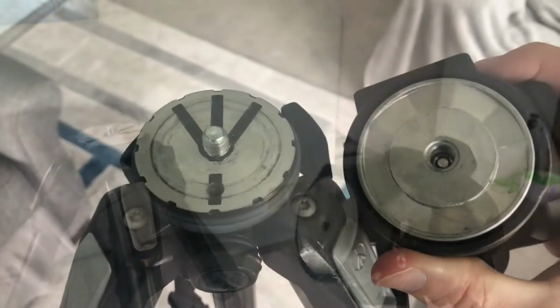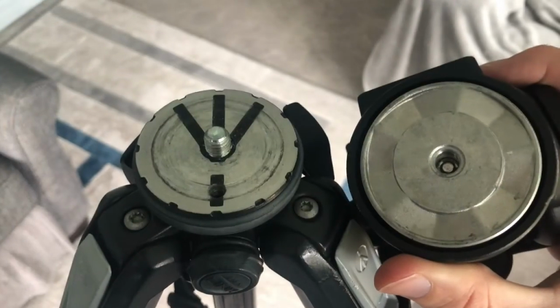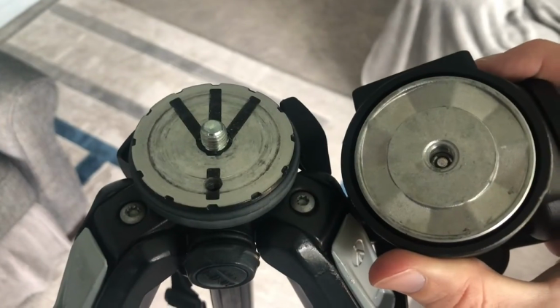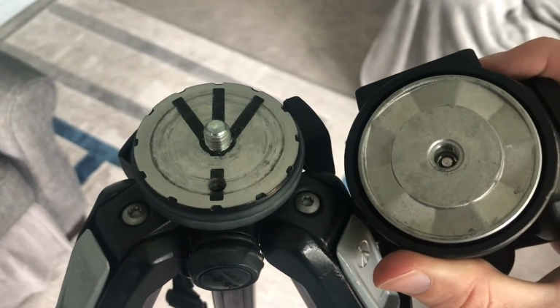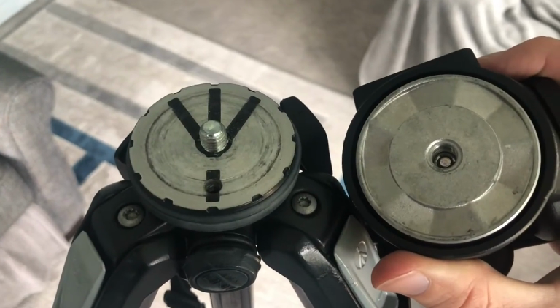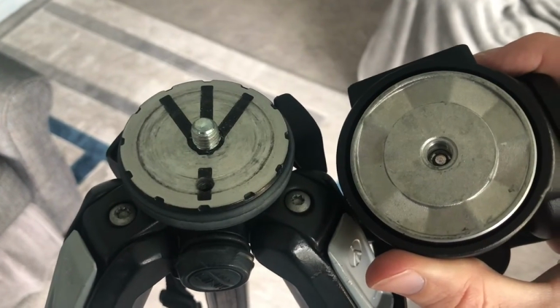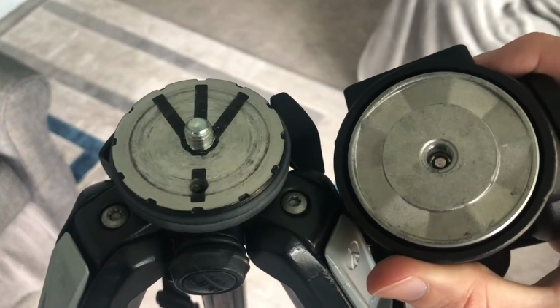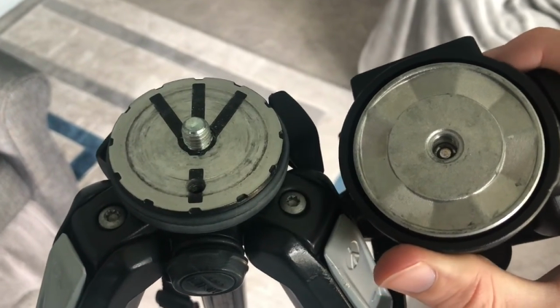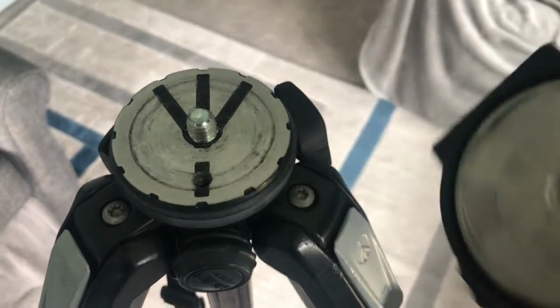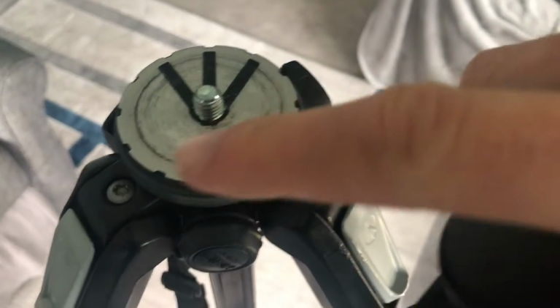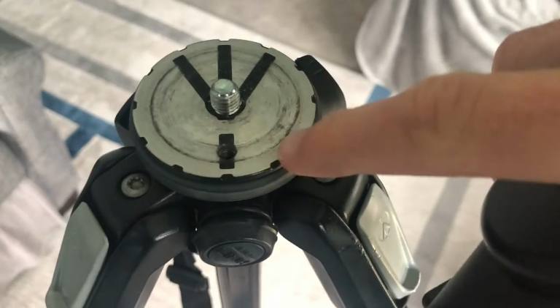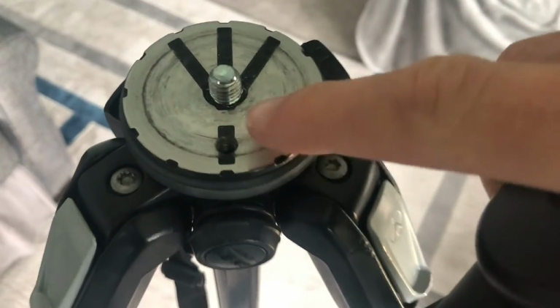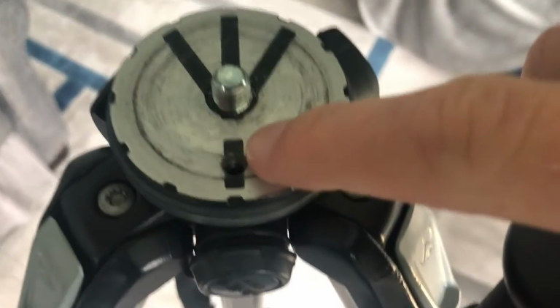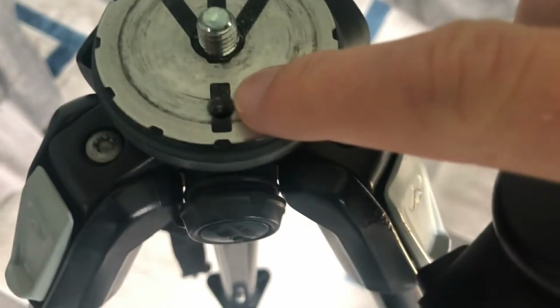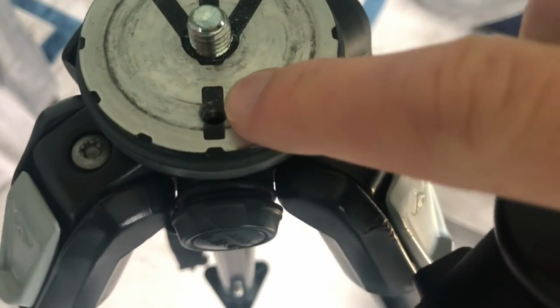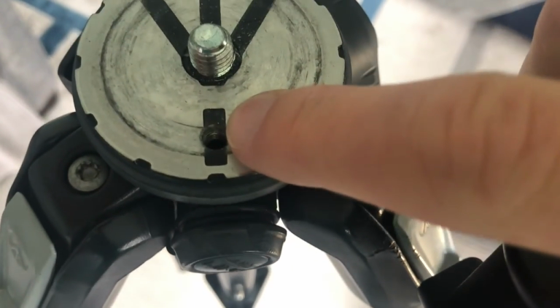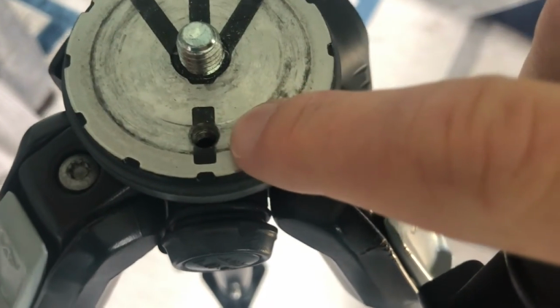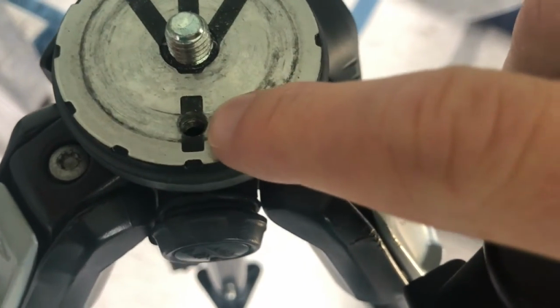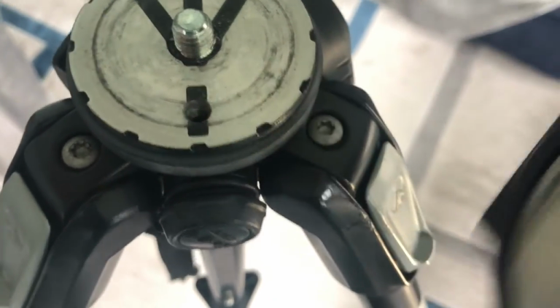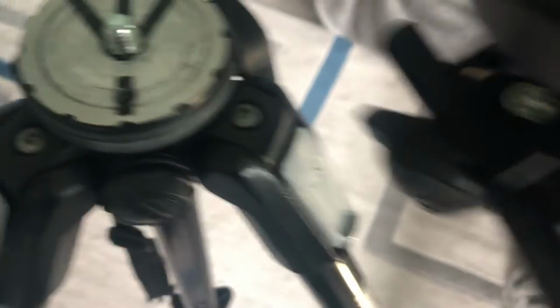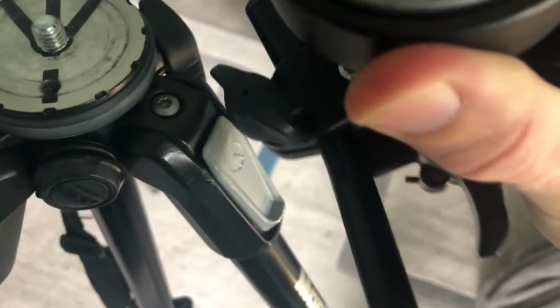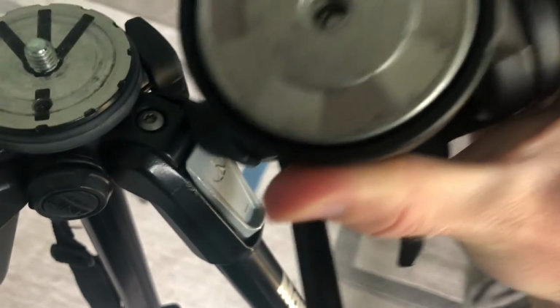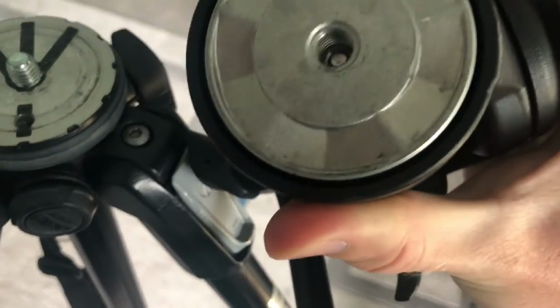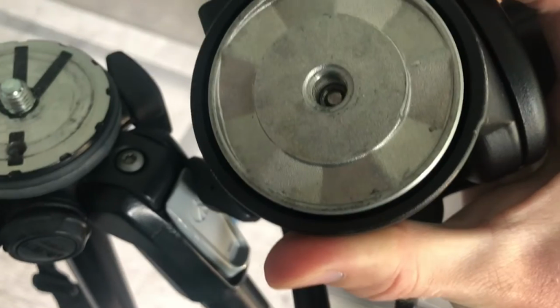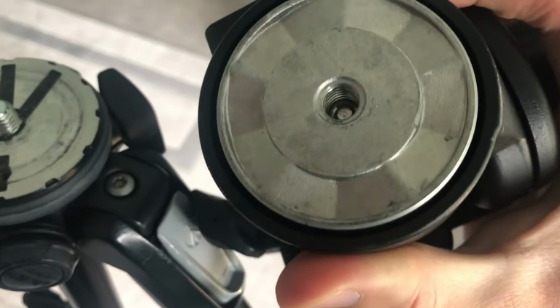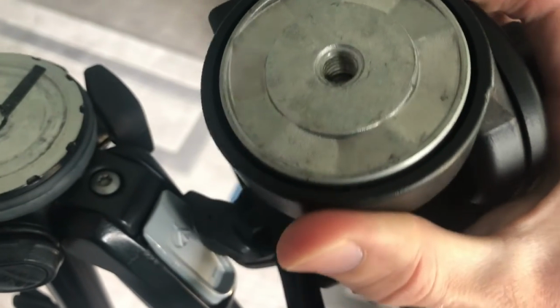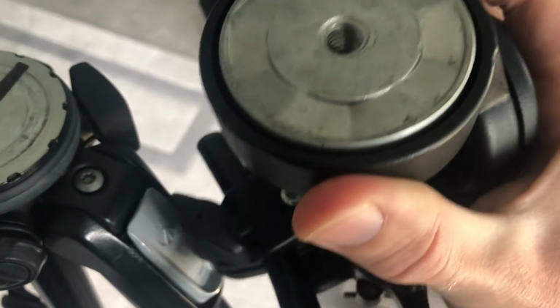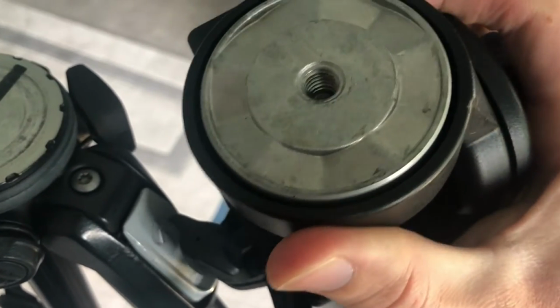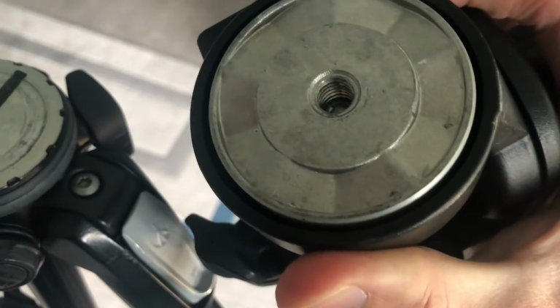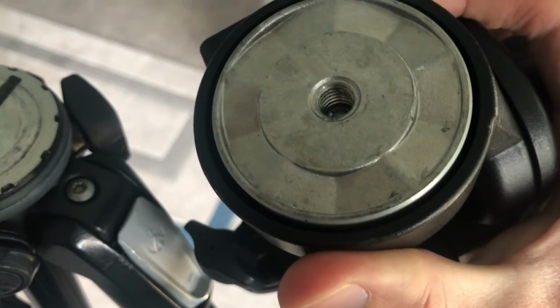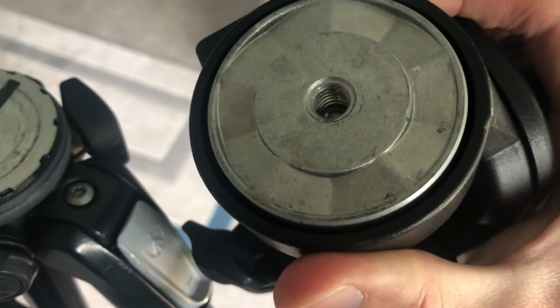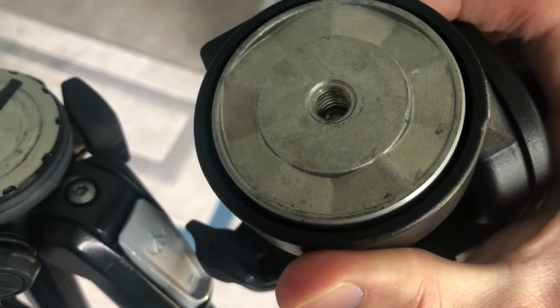Now that the pieces are separate we can see how they work. We can see this hole here is where that screw that we took out actually comes up through, and we can see that it fits into these grooves on the tripod head.